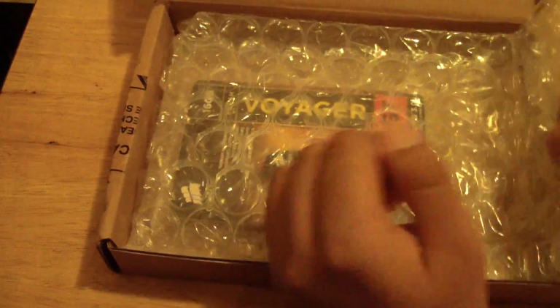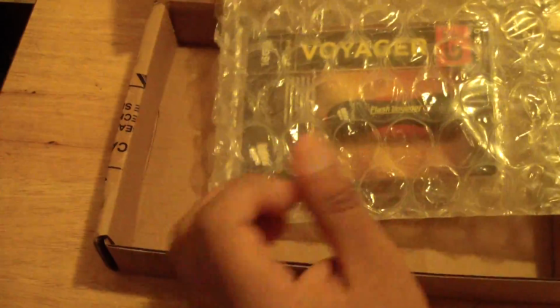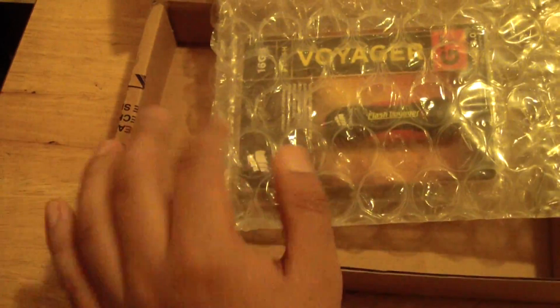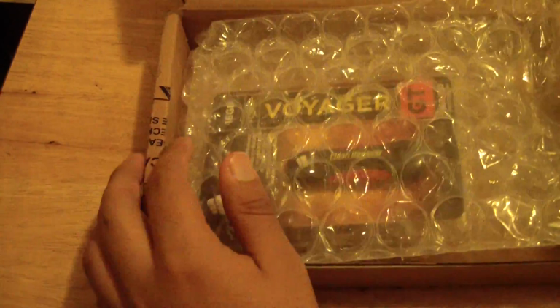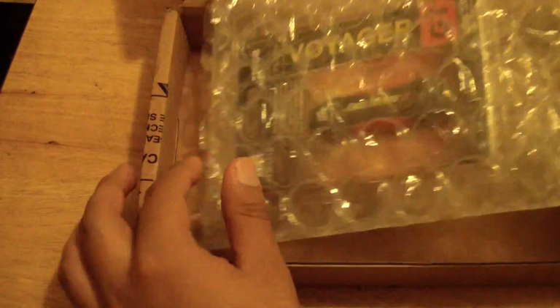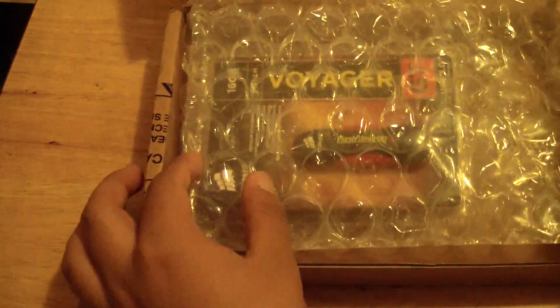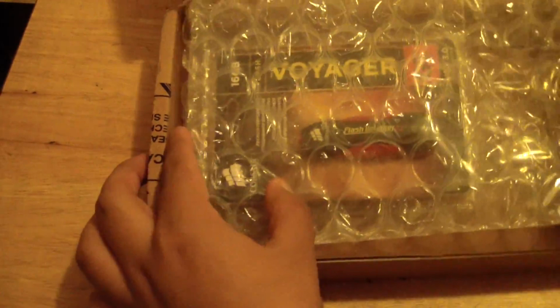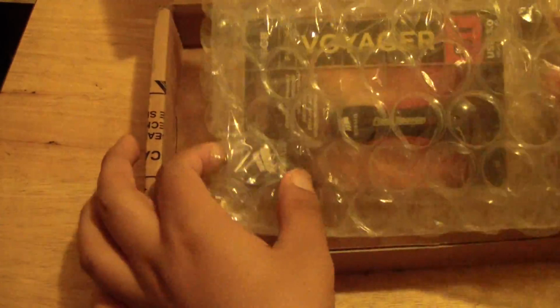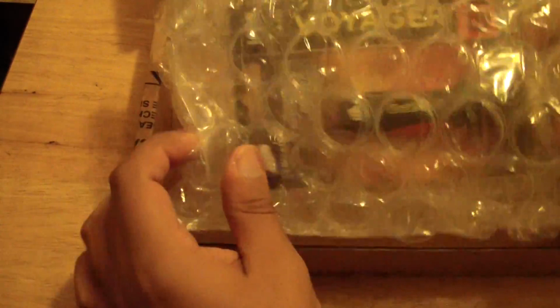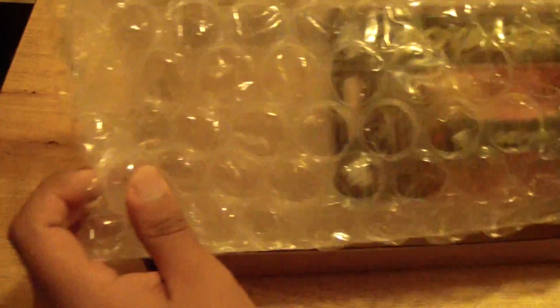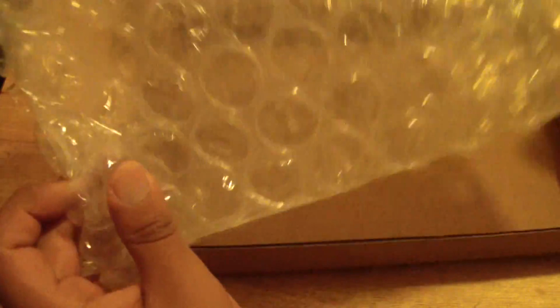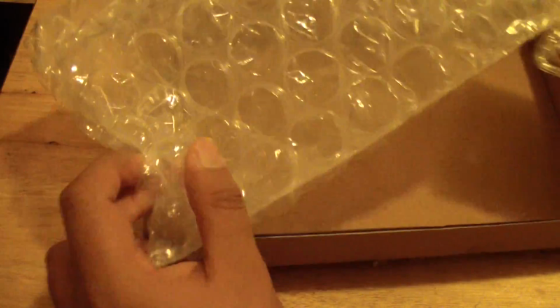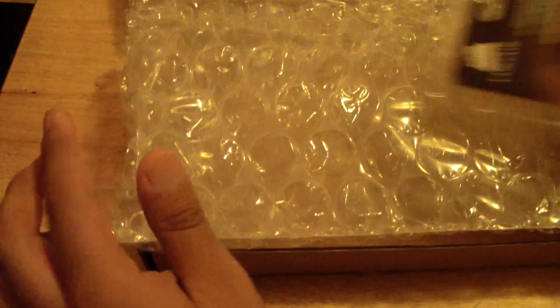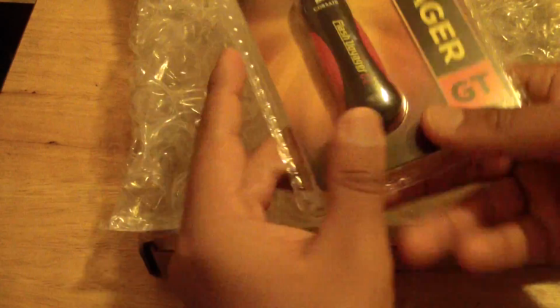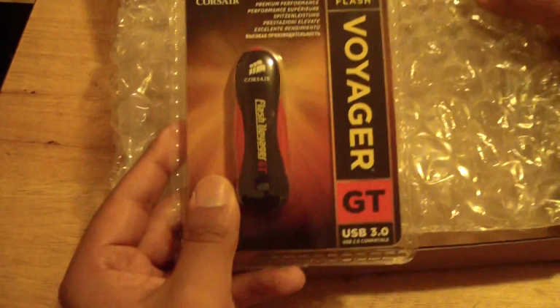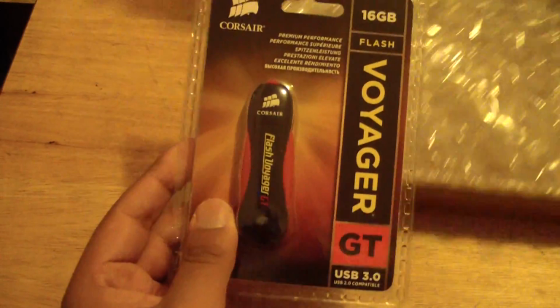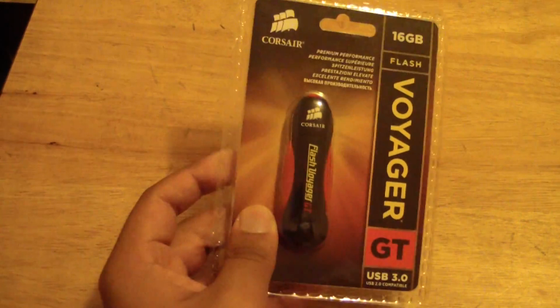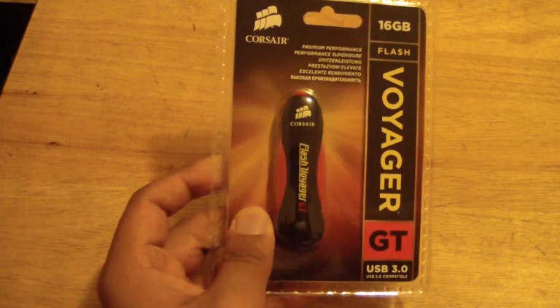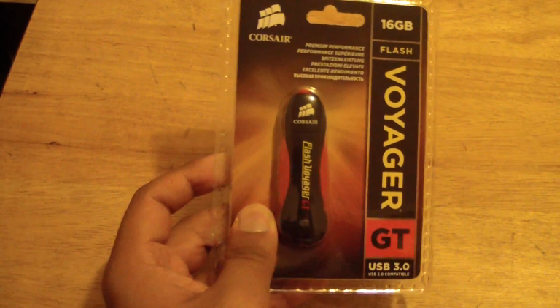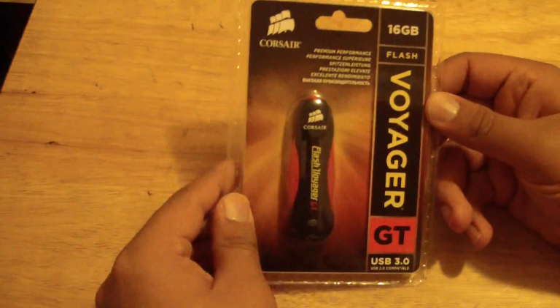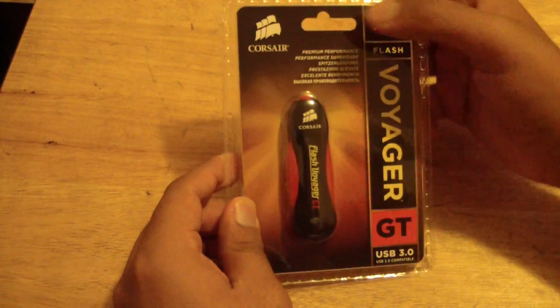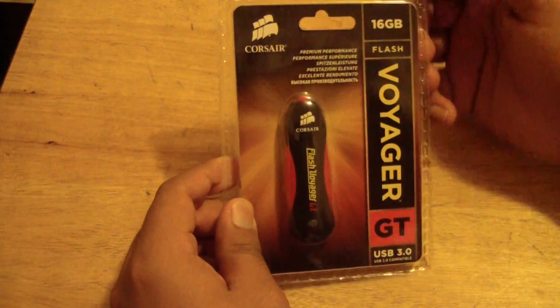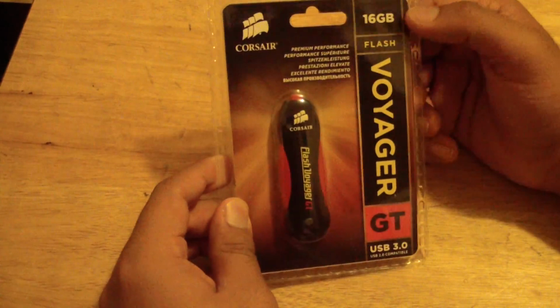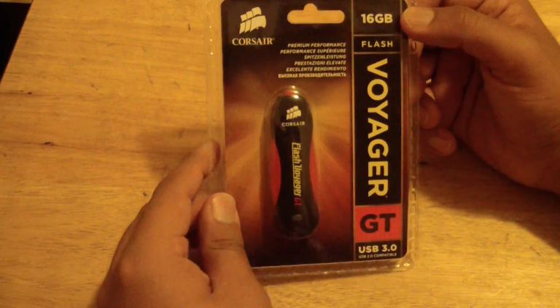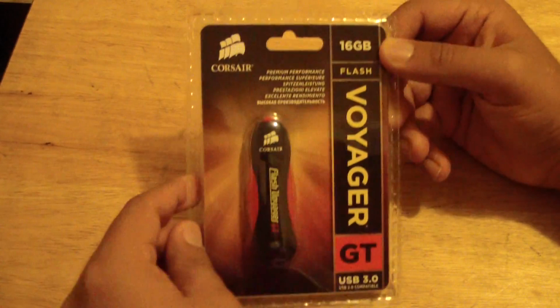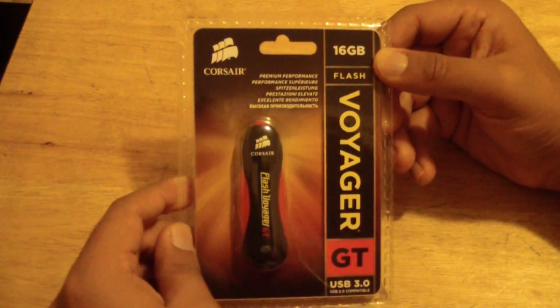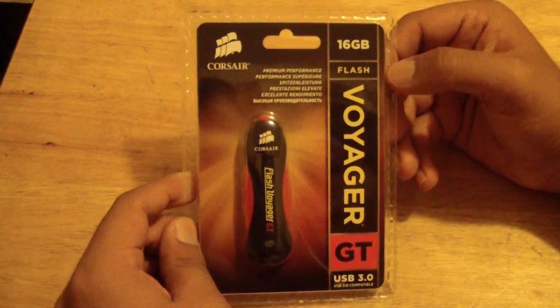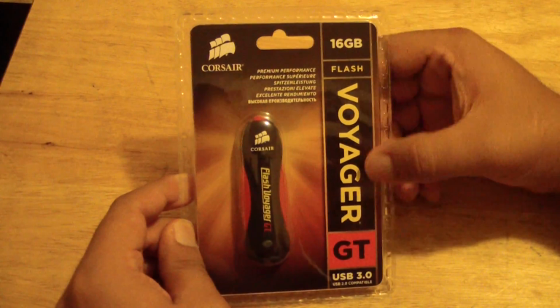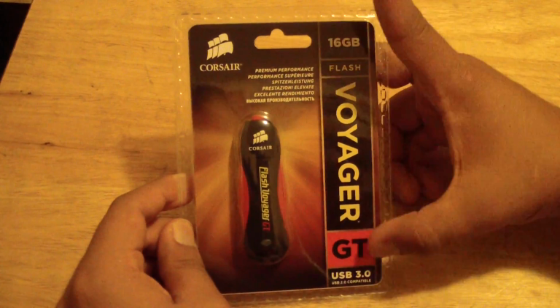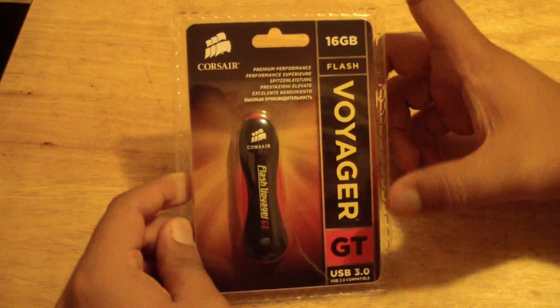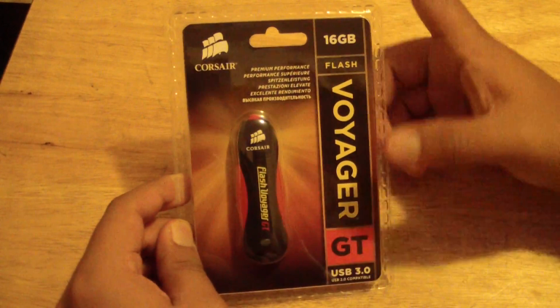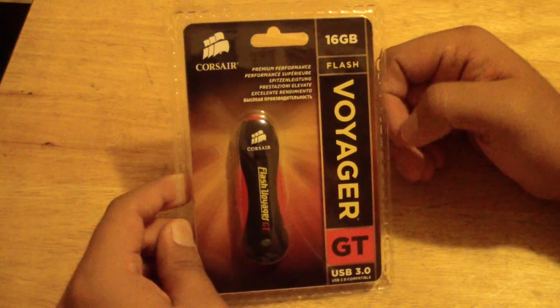I'm going to go ahead and open it up. It came in this box with this packaging and bubble wrap, and here it is — the Corsair 16GB Flash Voyager GT USB 3.0.